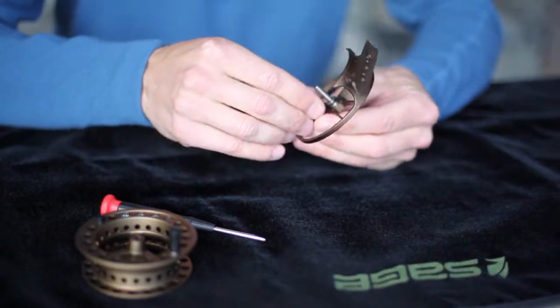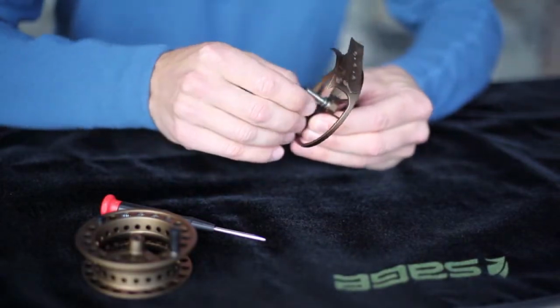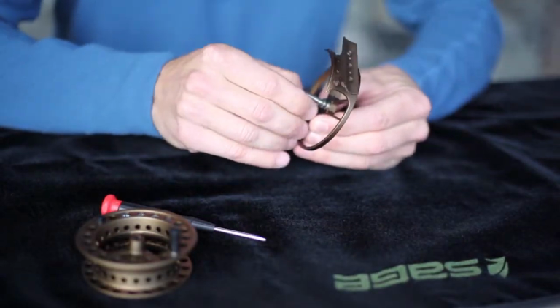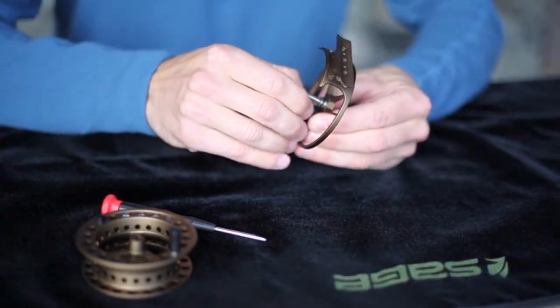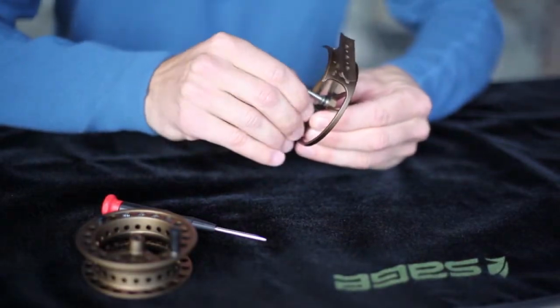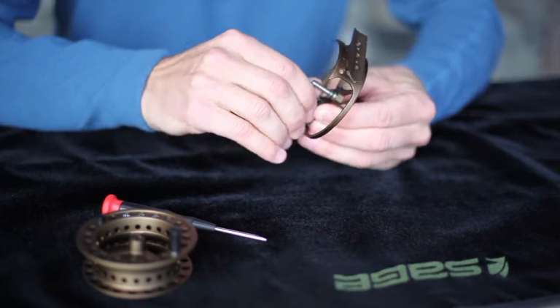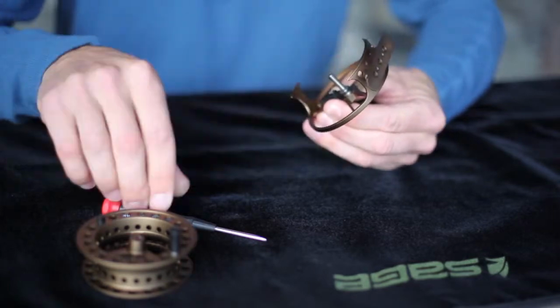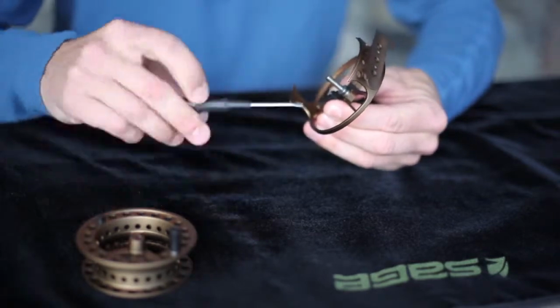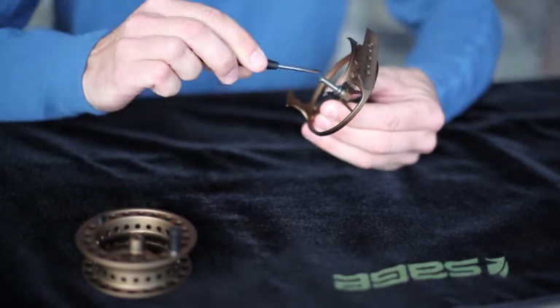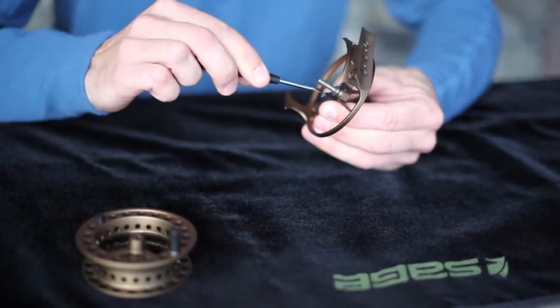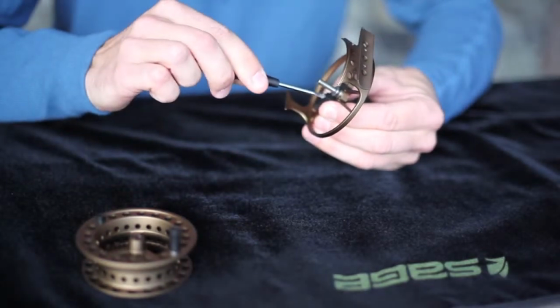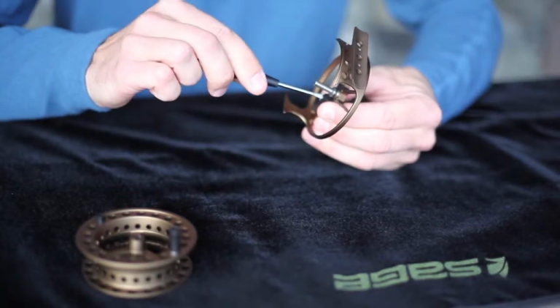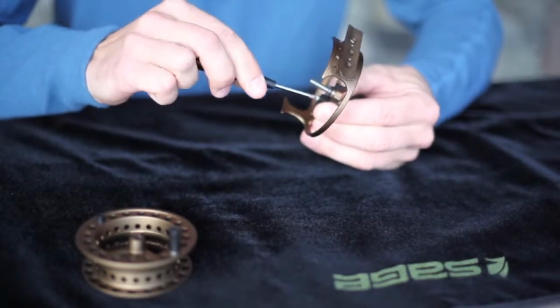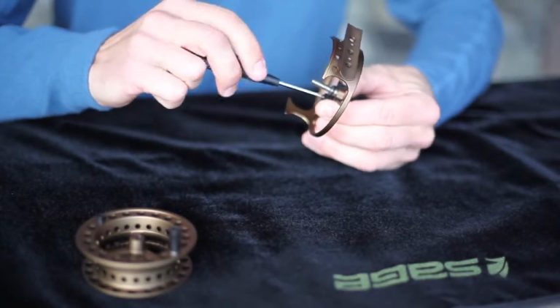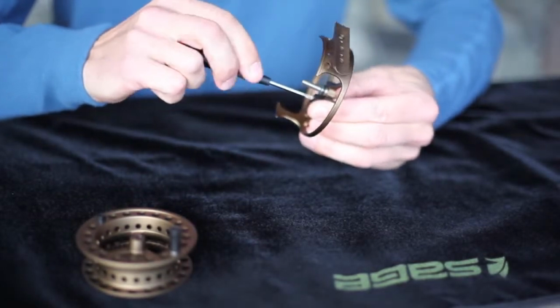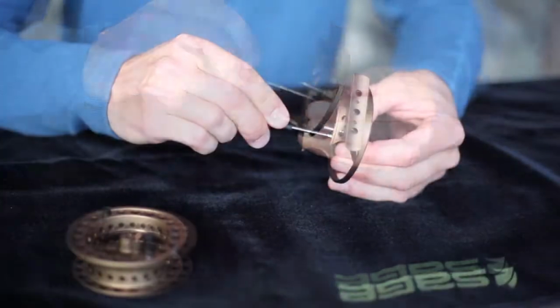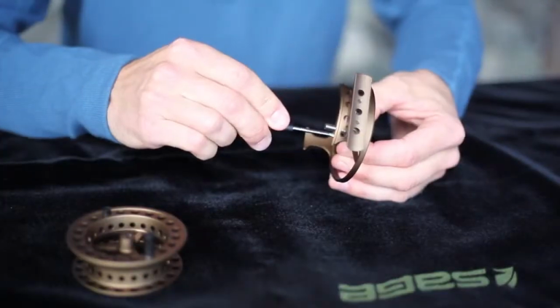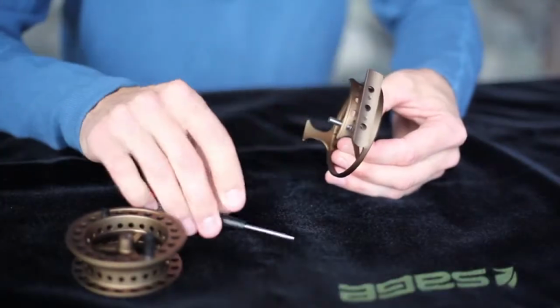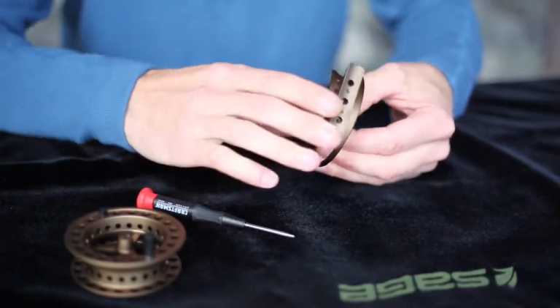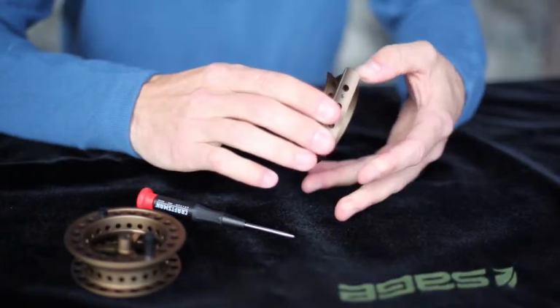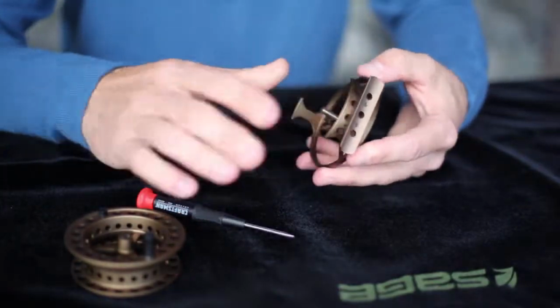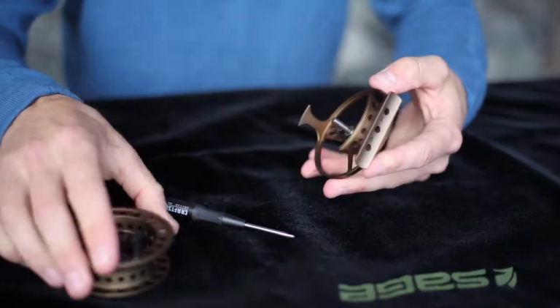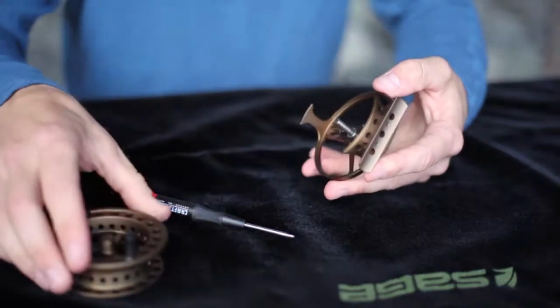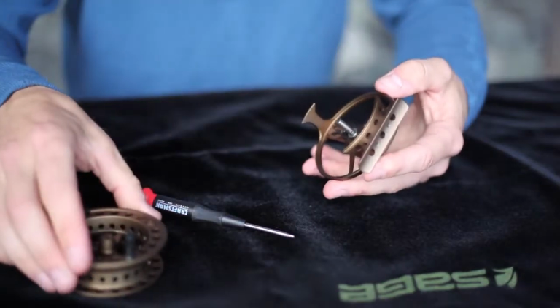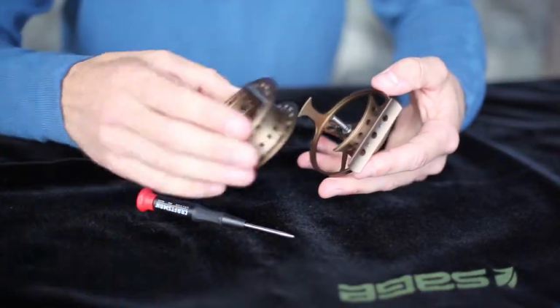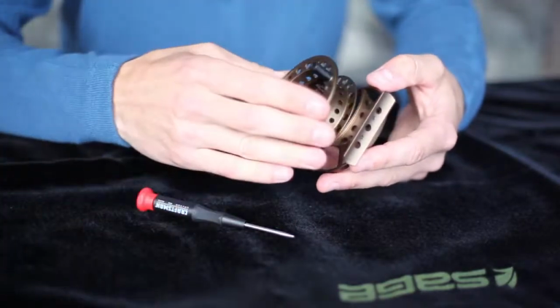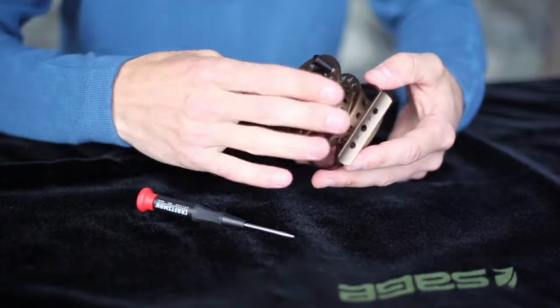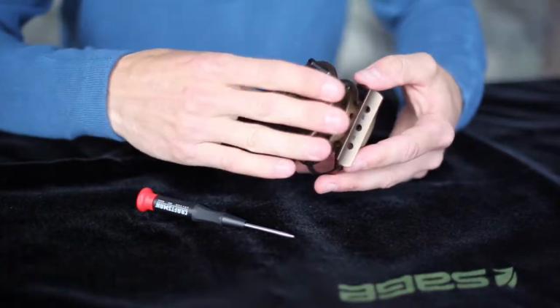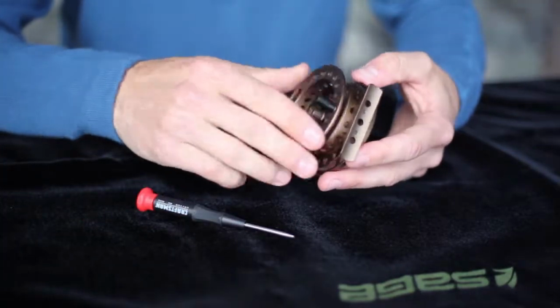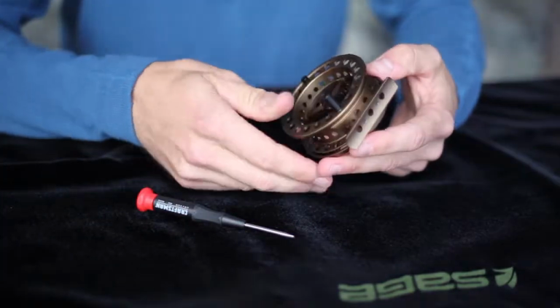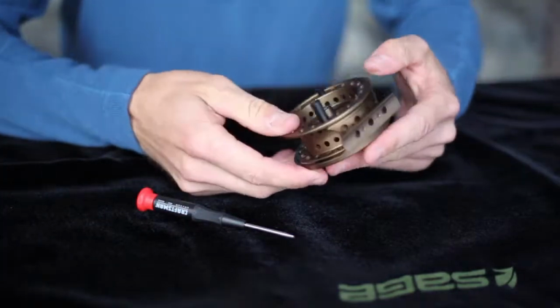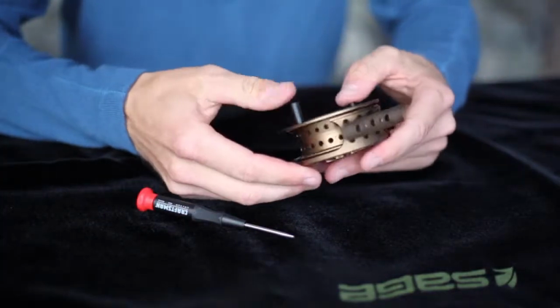Reinsert the screw and tighten. After you've snugged the clicker screw, reinstall the spool by rotating as you press down firmly.